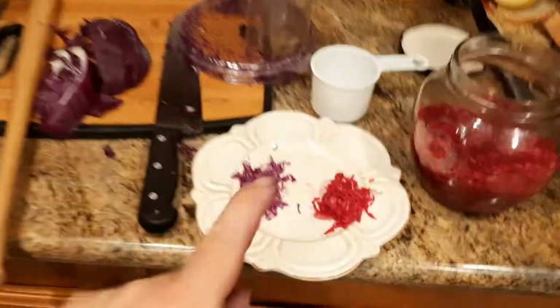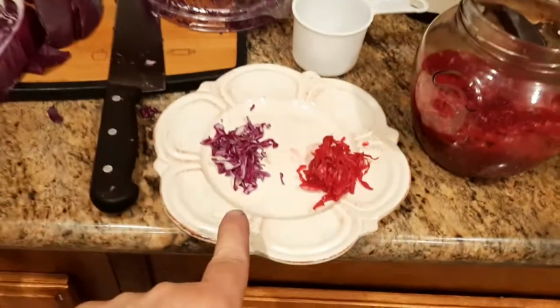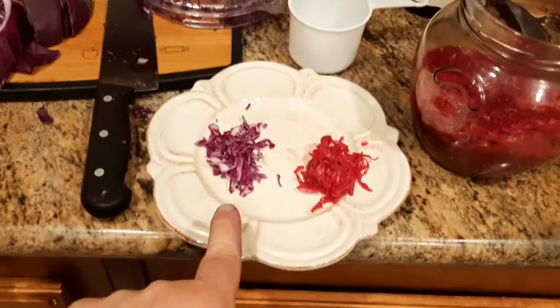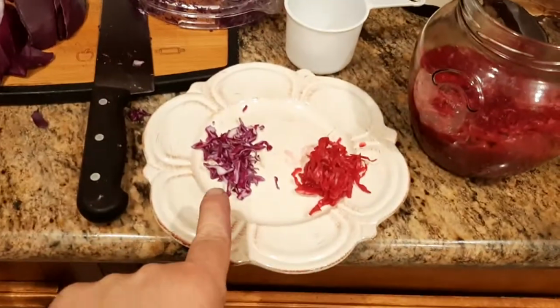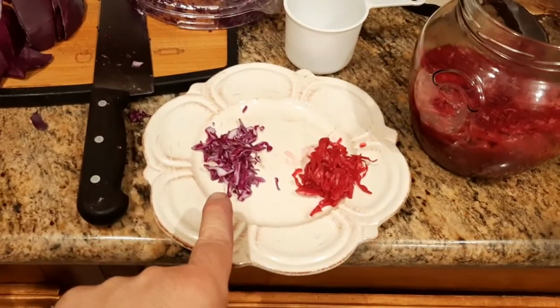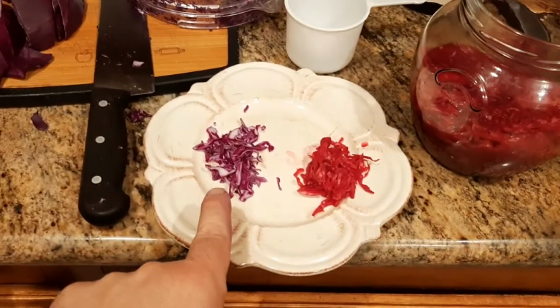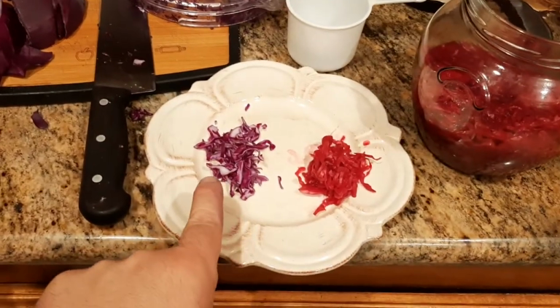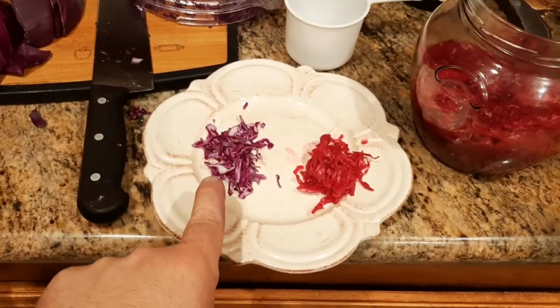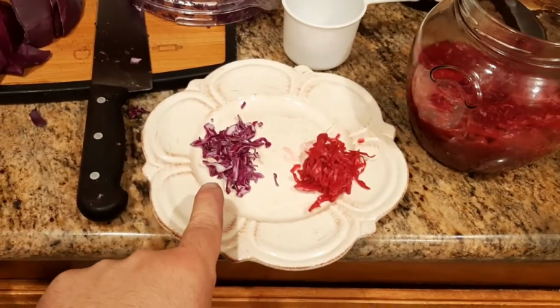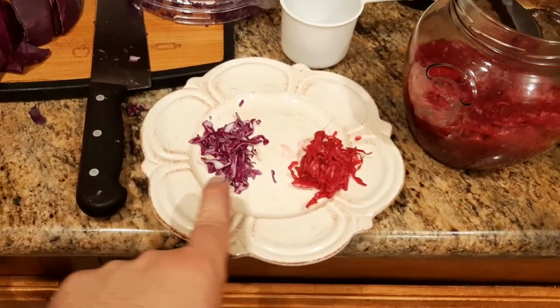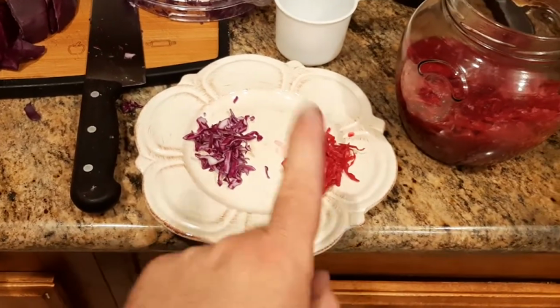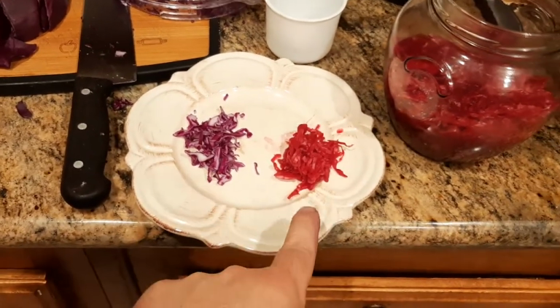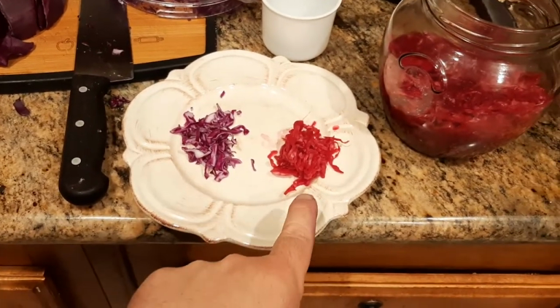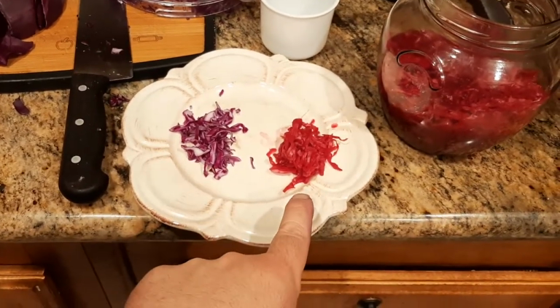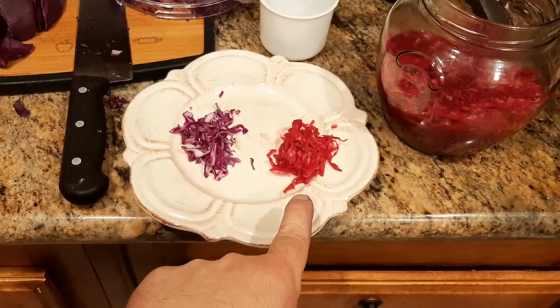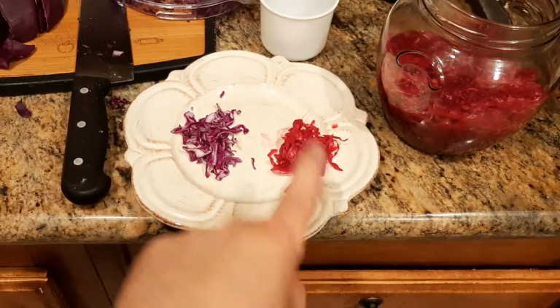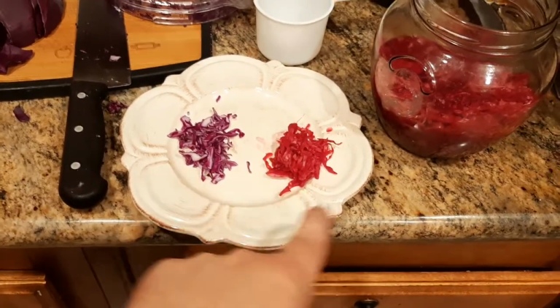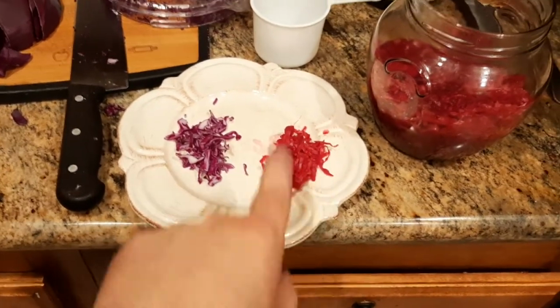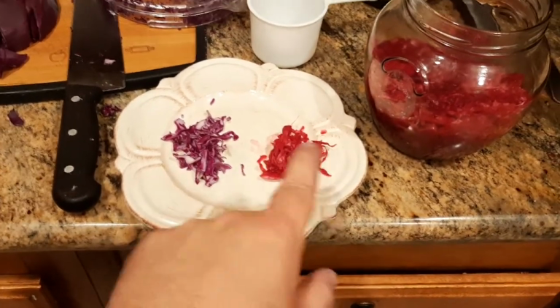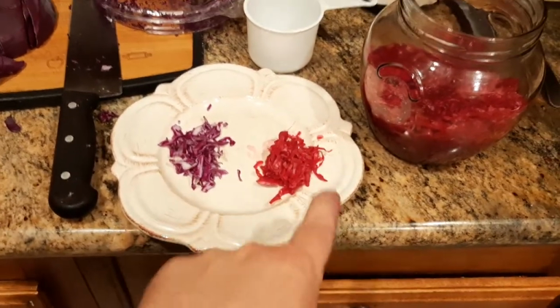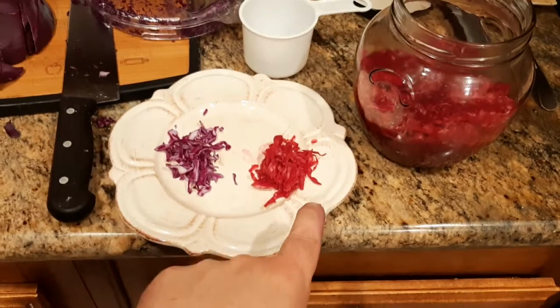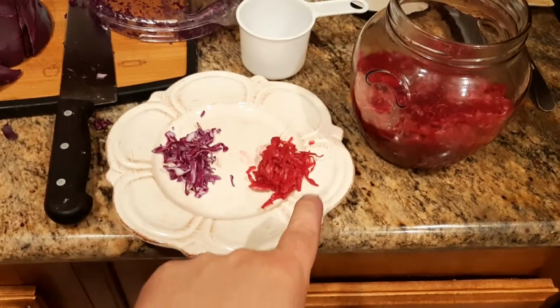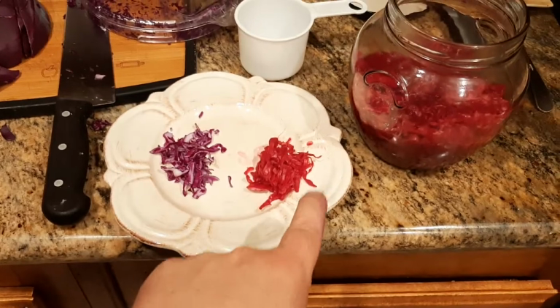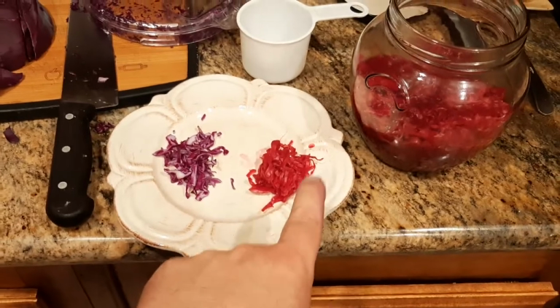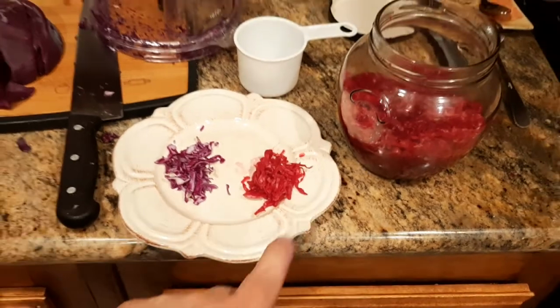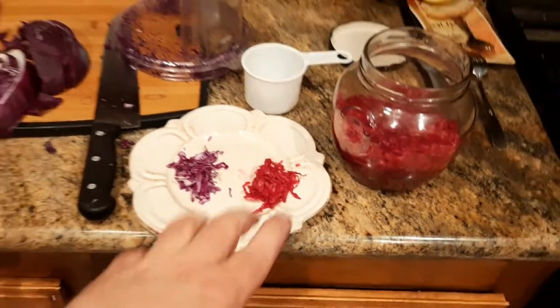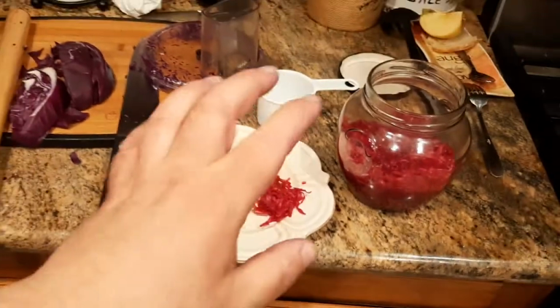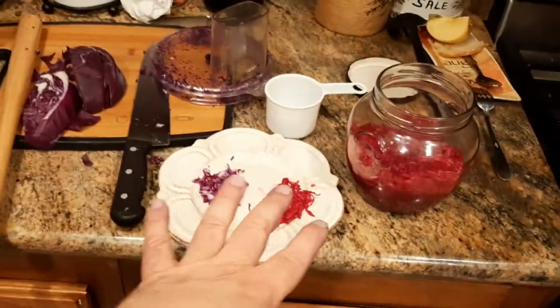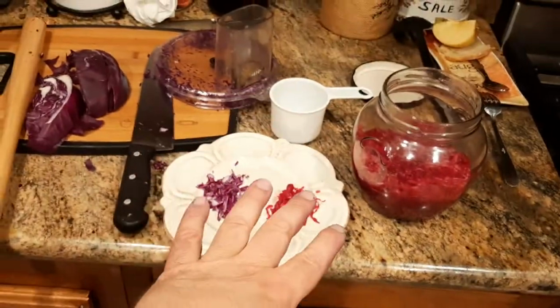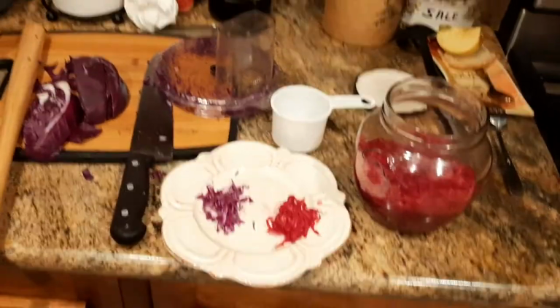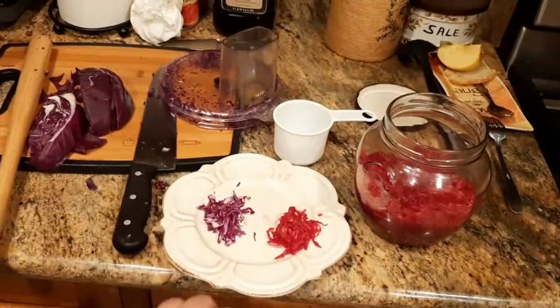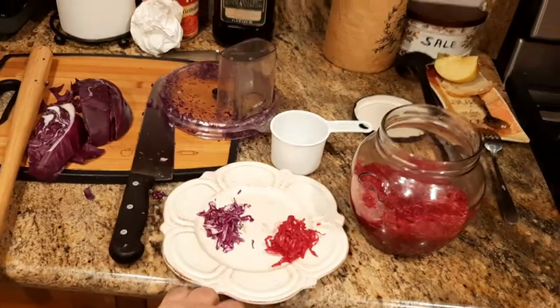This is the raw shredded red cabbage, and this is what it looks like after the fermentation process is complete.